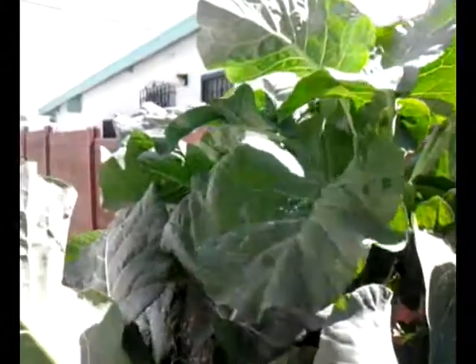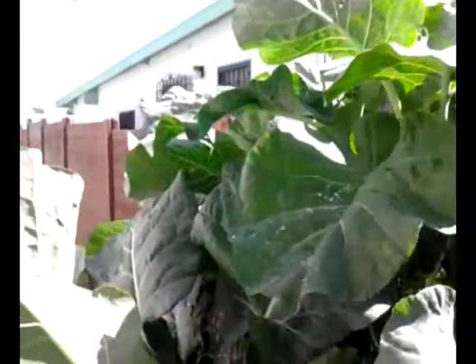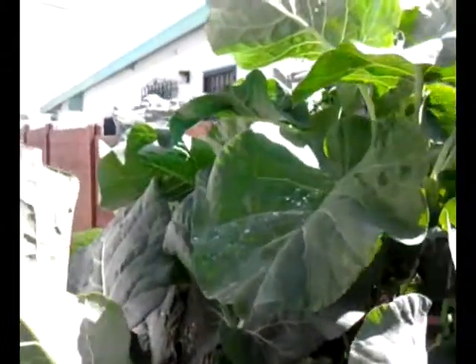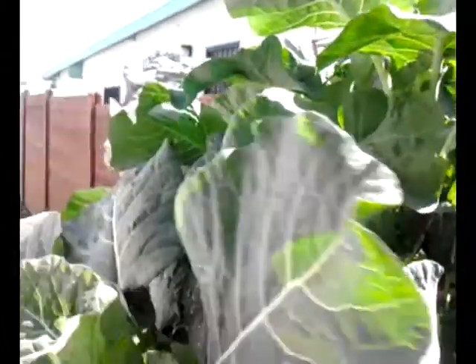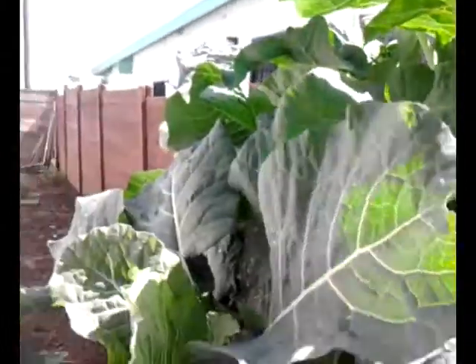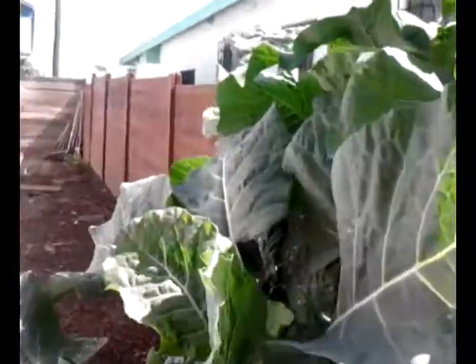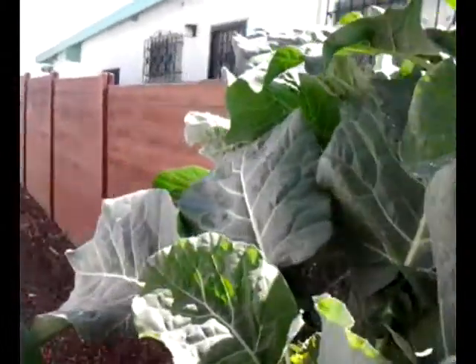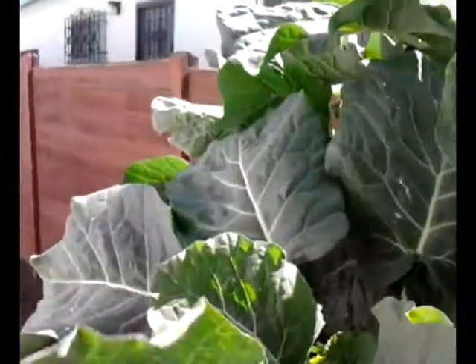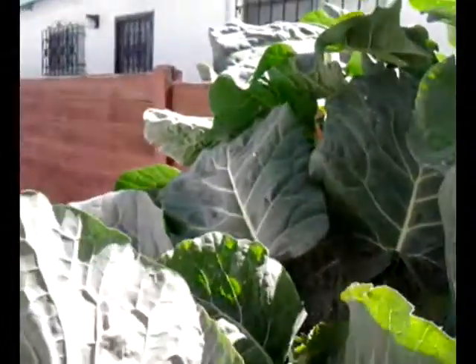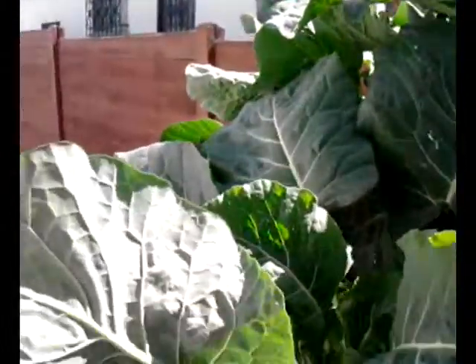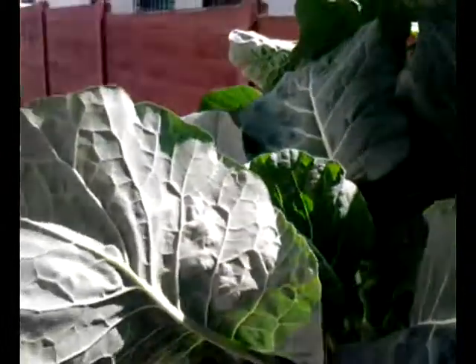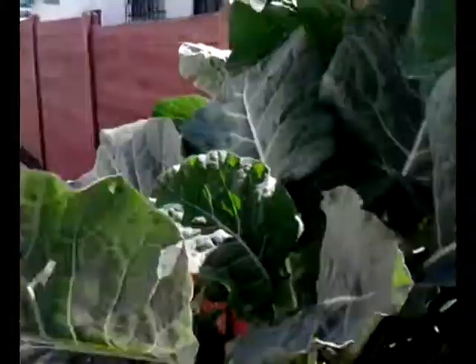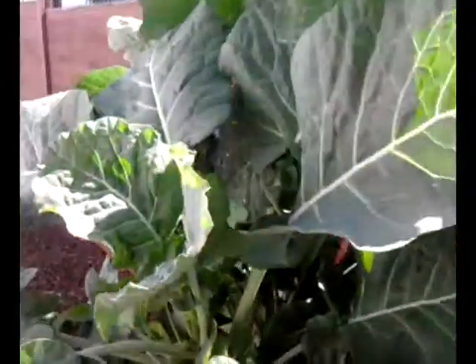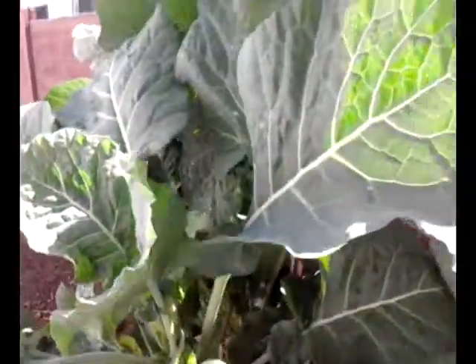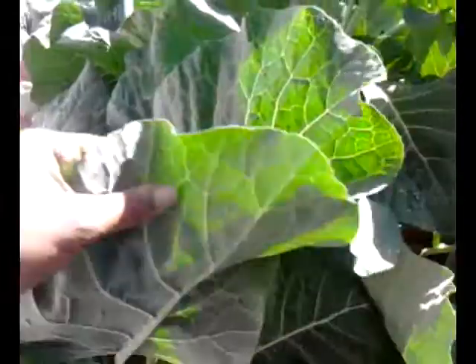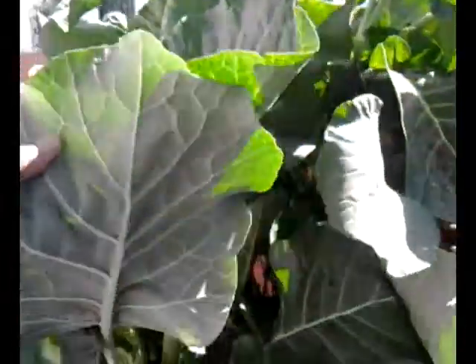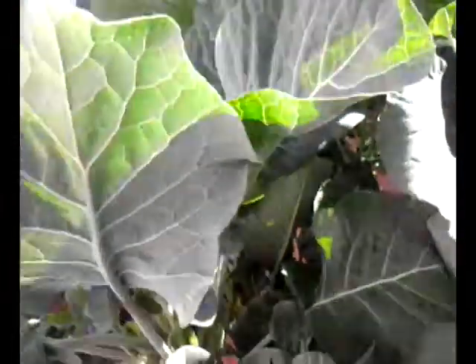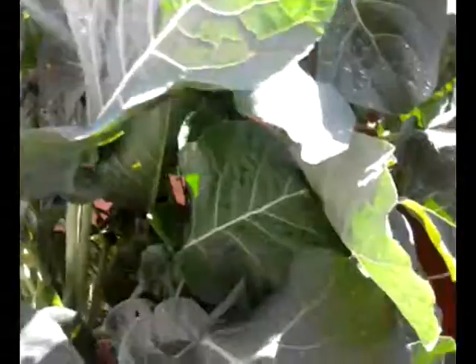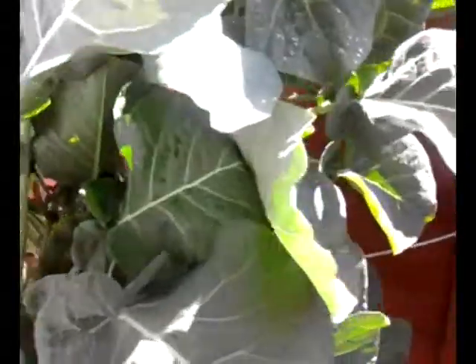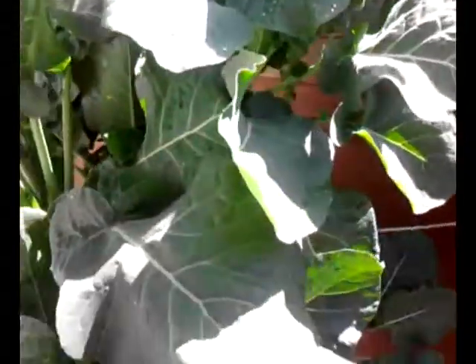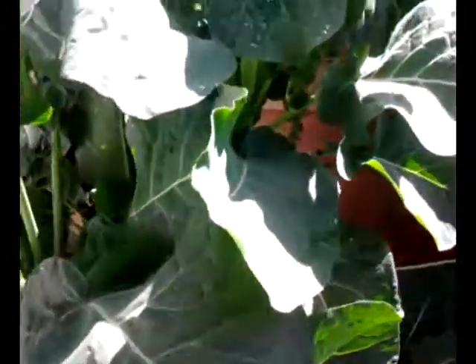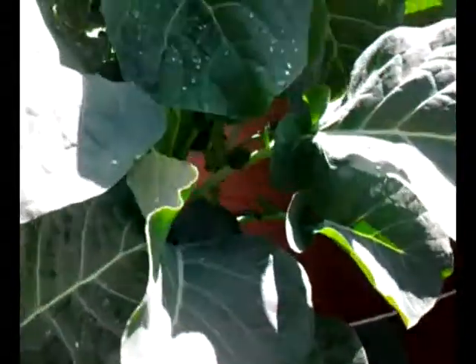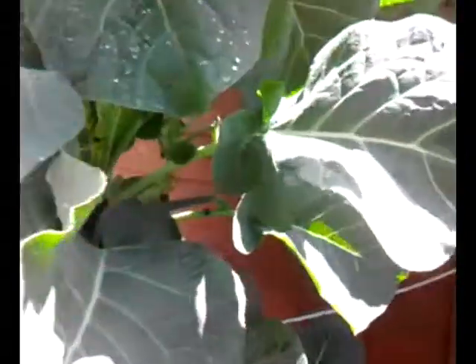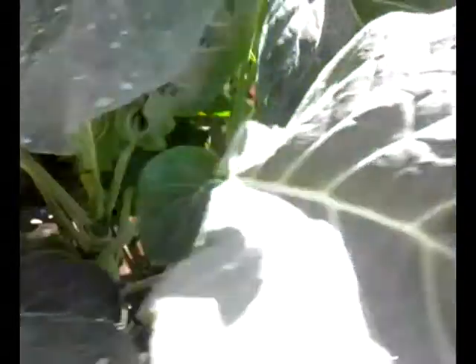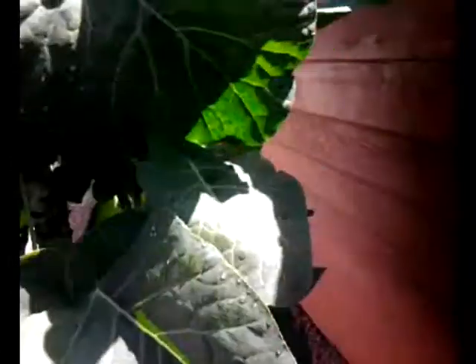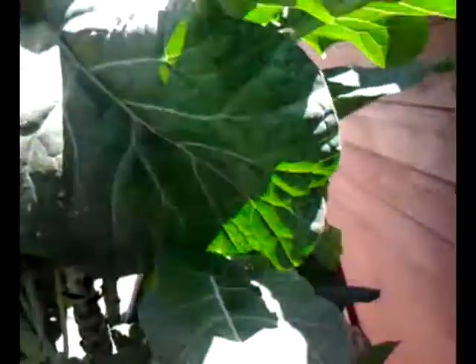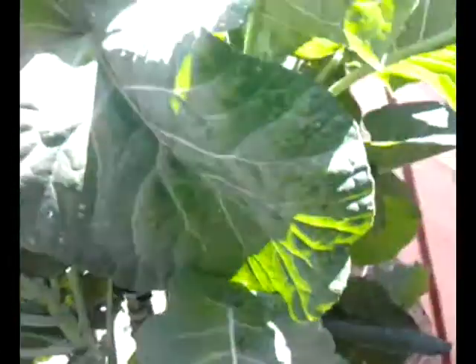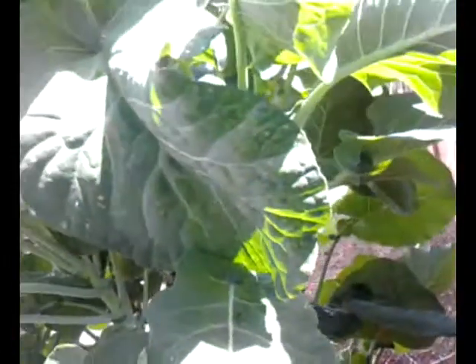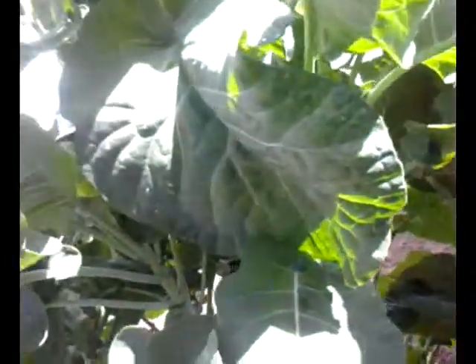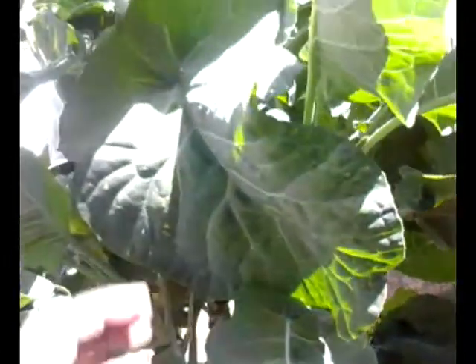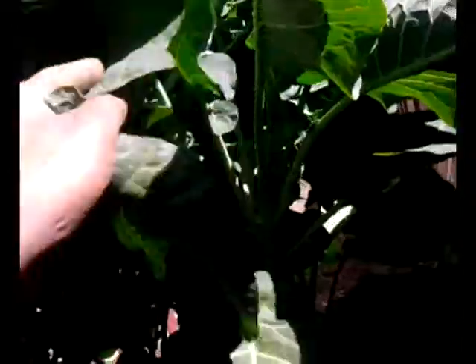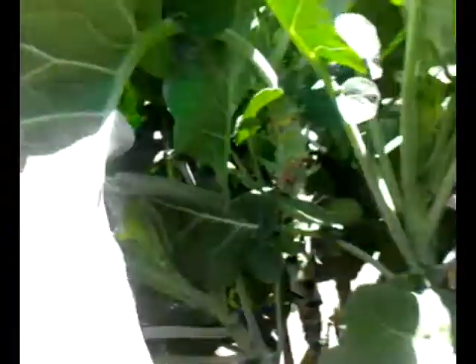Keep the bugs off. Rinse them off about twice a week — rinse them down pretty good. We don't use any real insecticides; actually, we haven't used any insecticides.